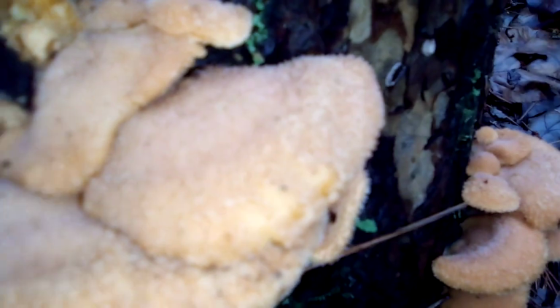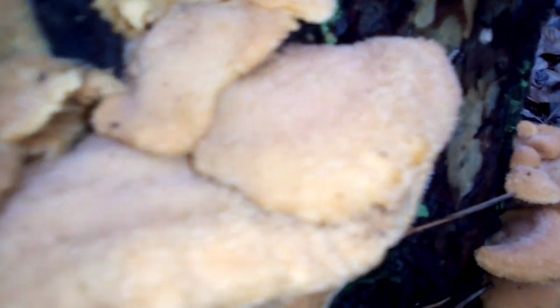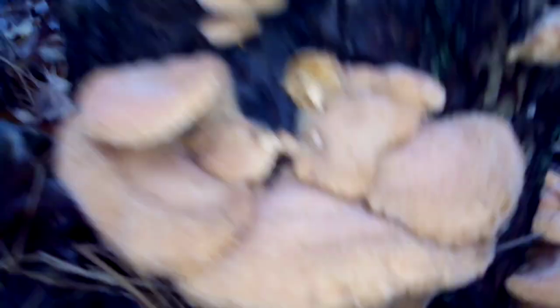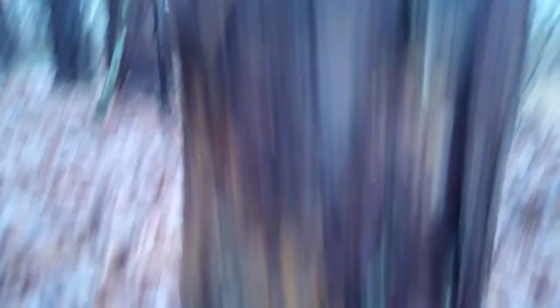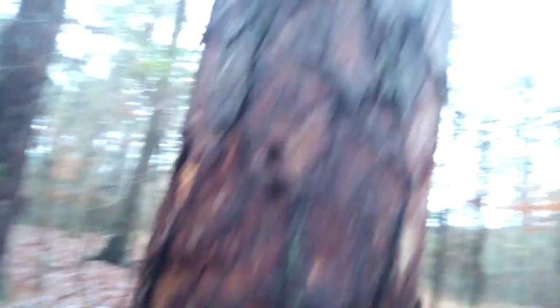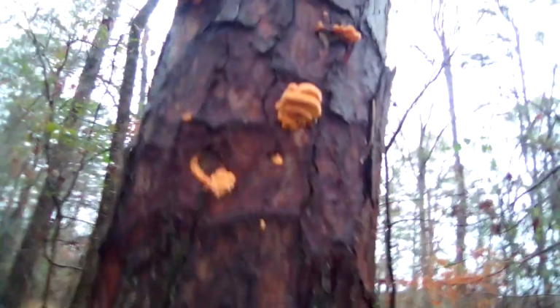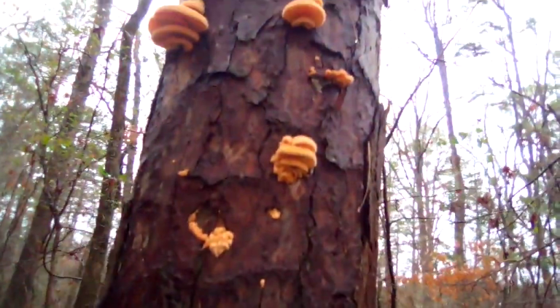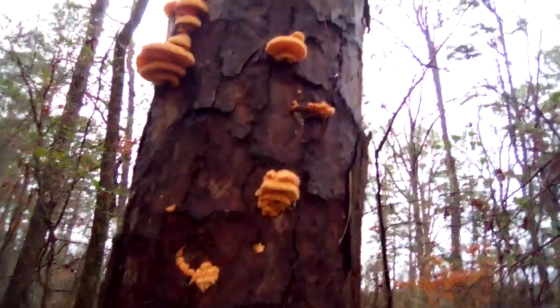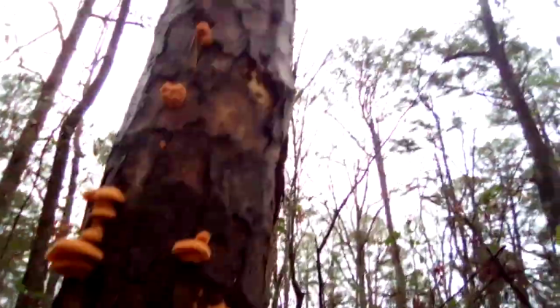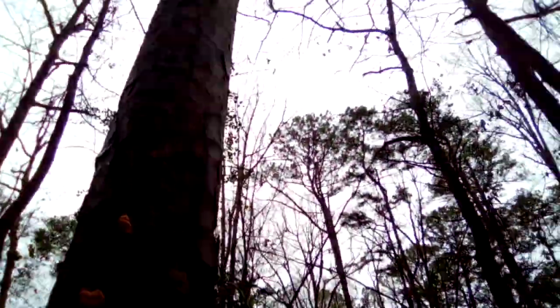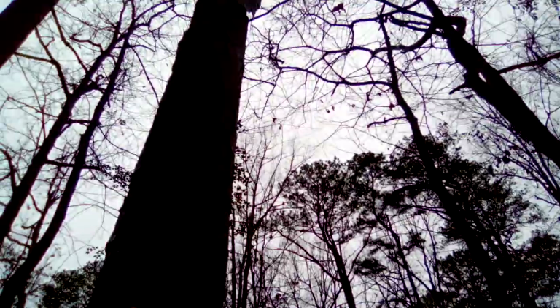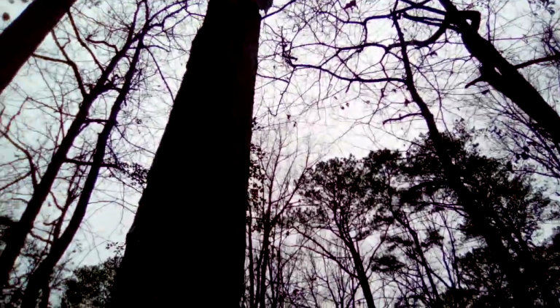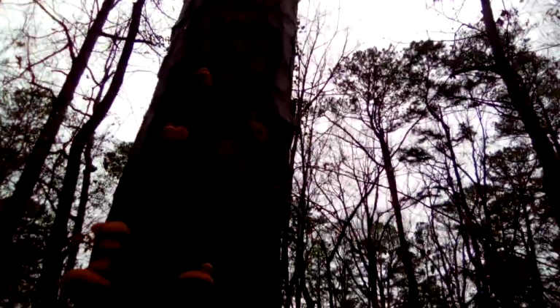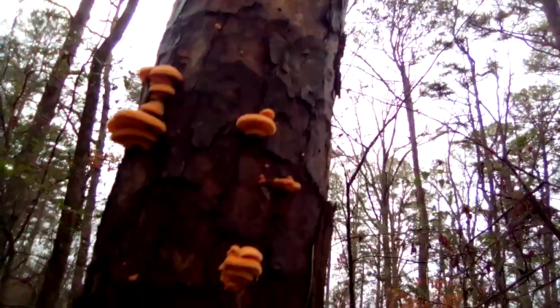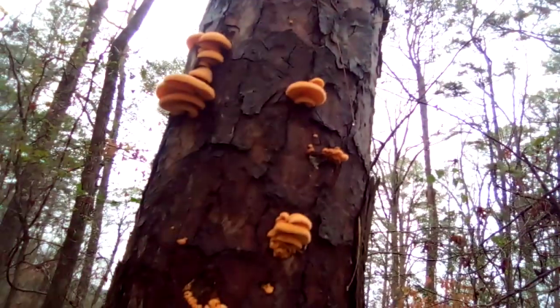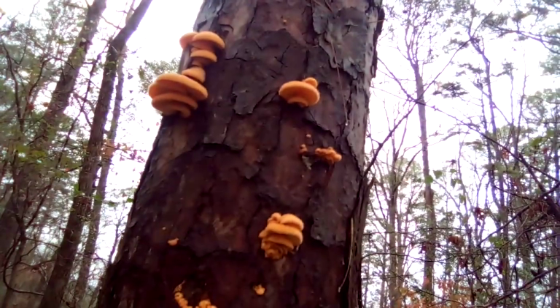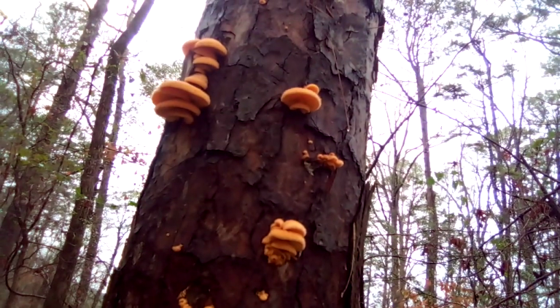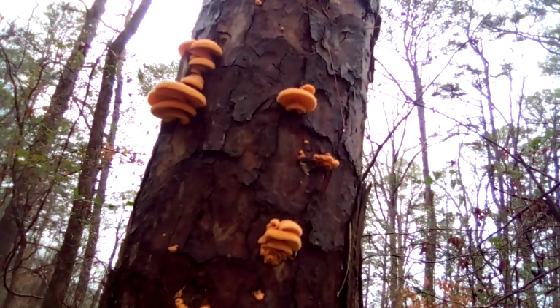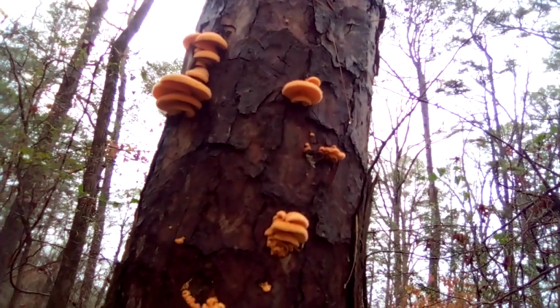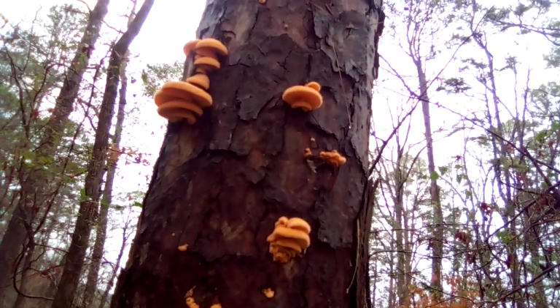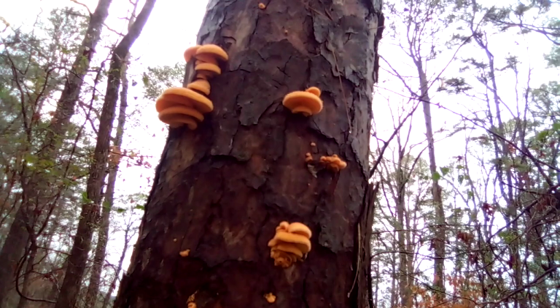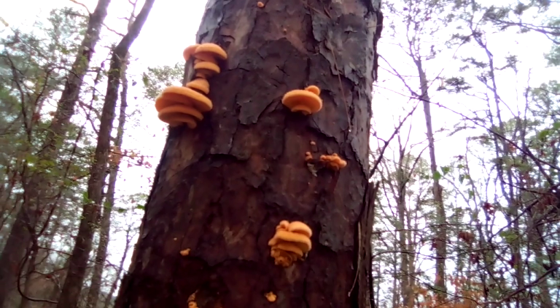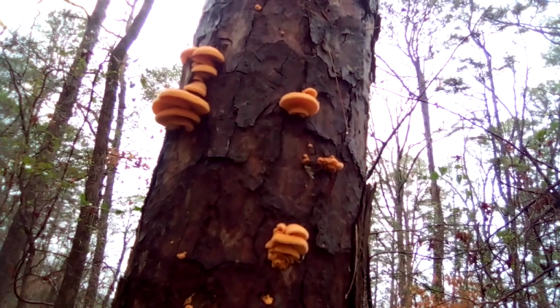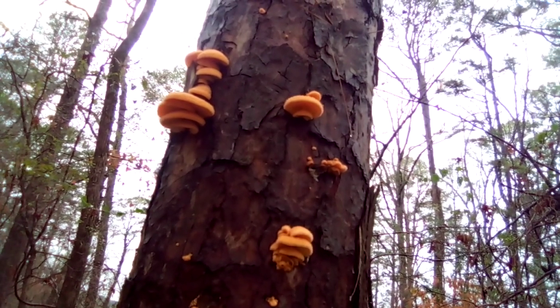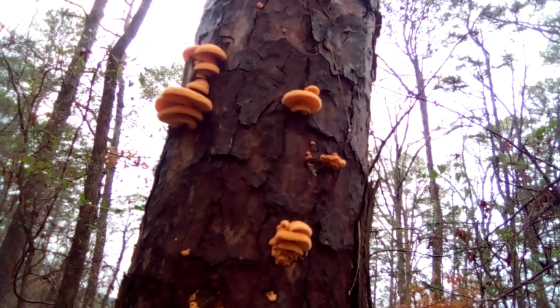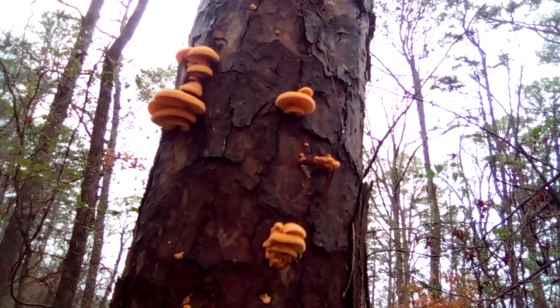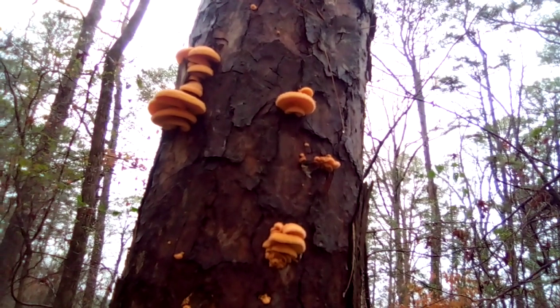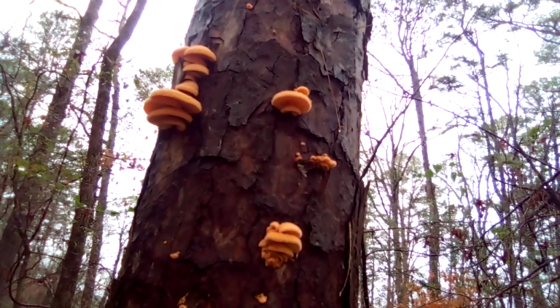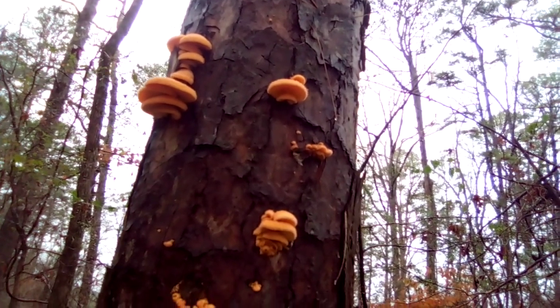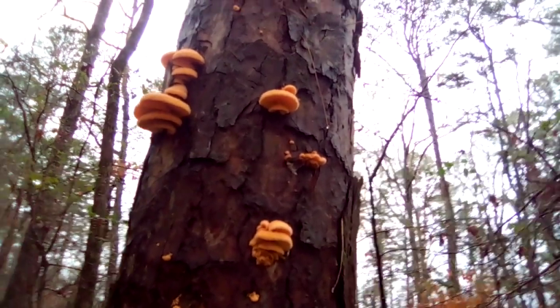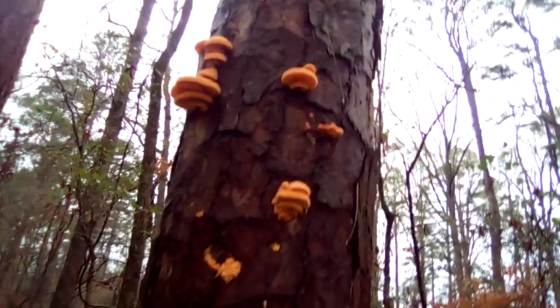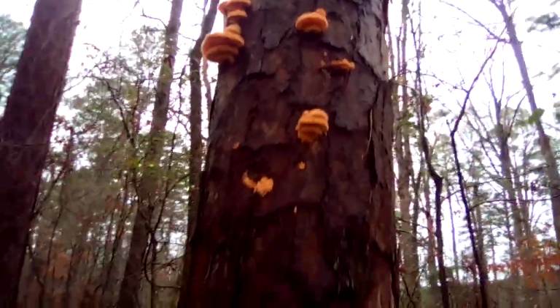It's a beautiful mushroom and it decomposes dead trees — in this case it's on a pine. That is the mock oyster. God bless you, and as always, thanks for watching Arkansas Wild Man Survival.